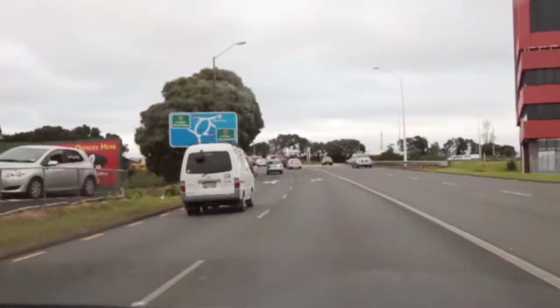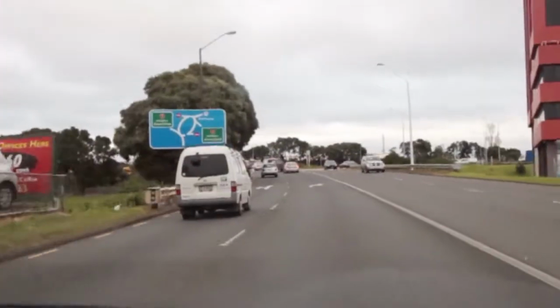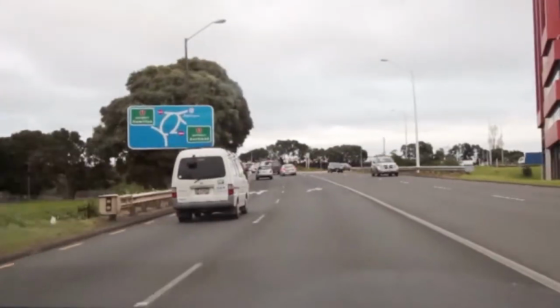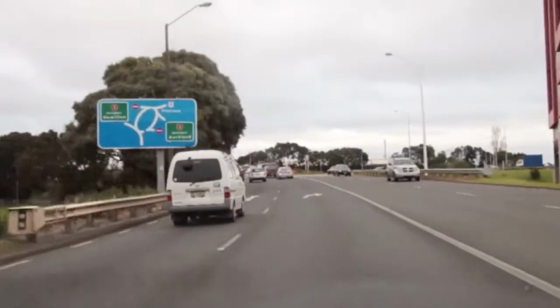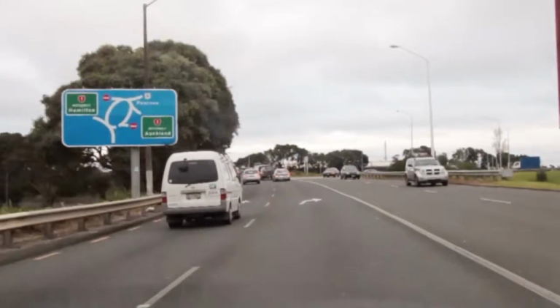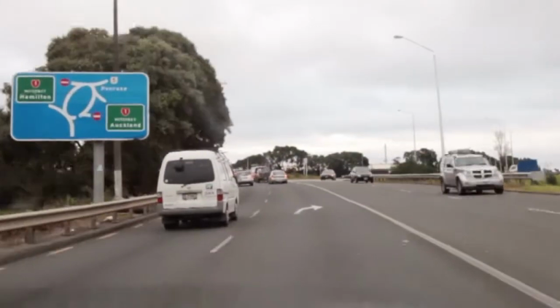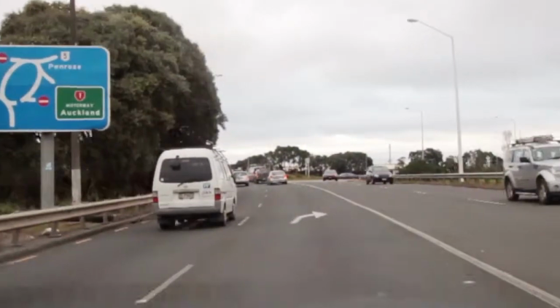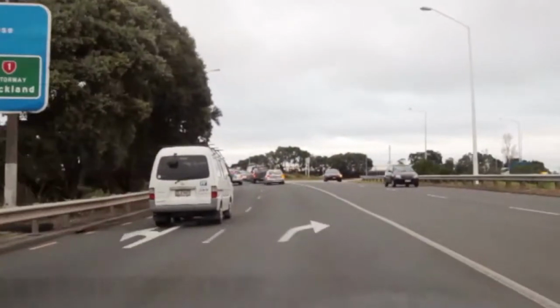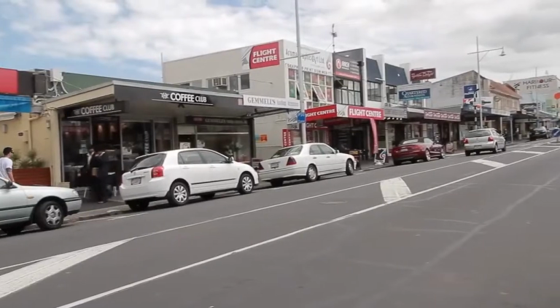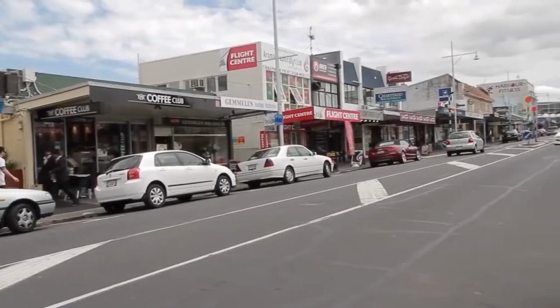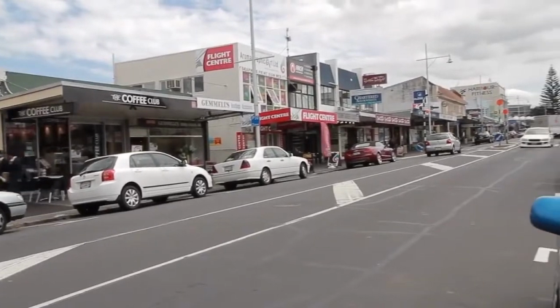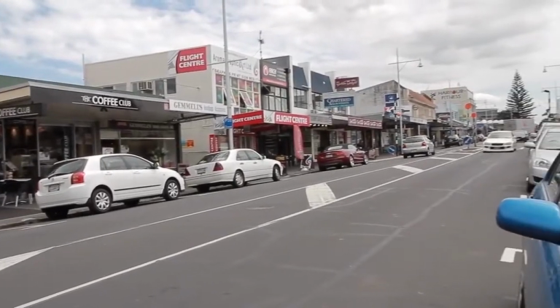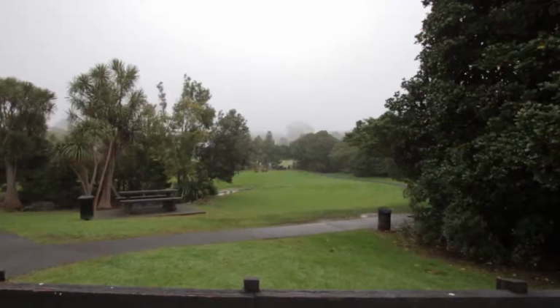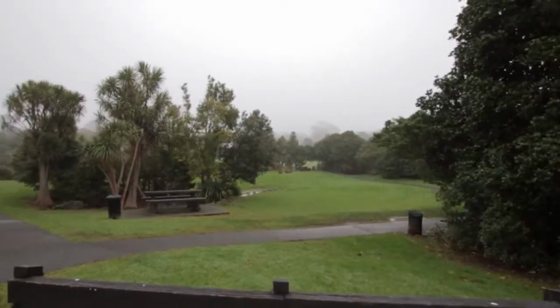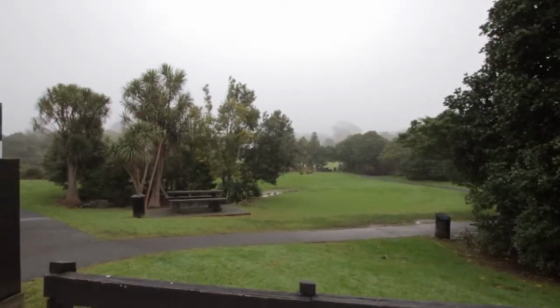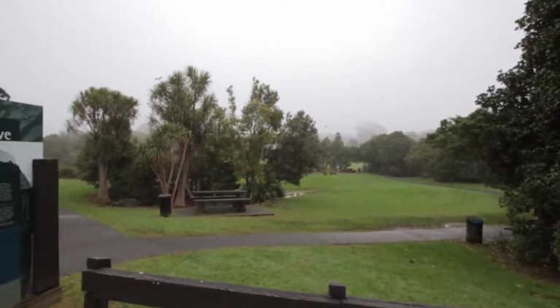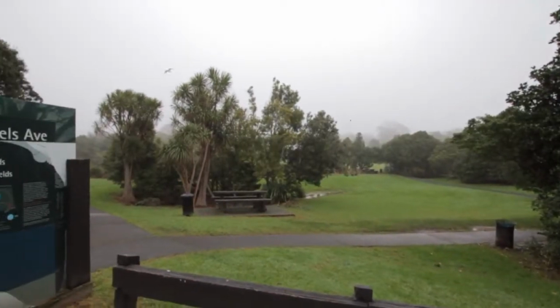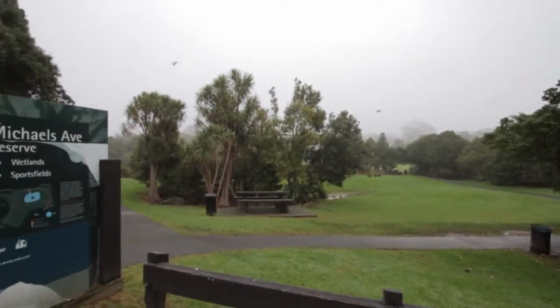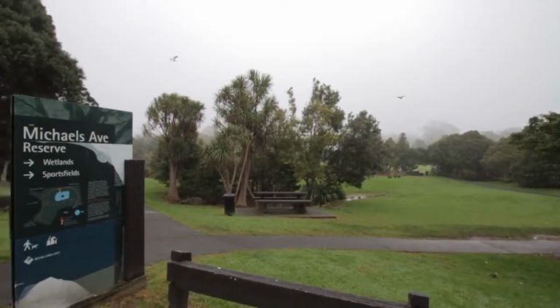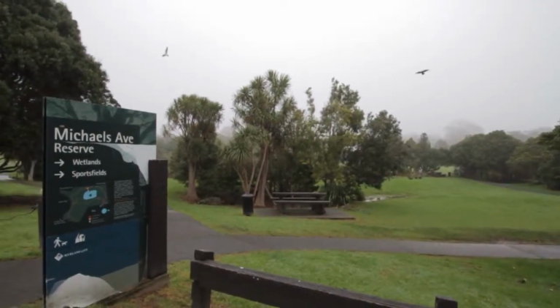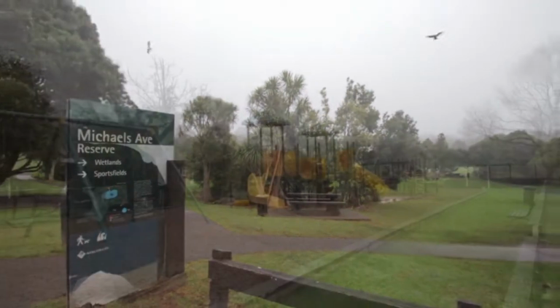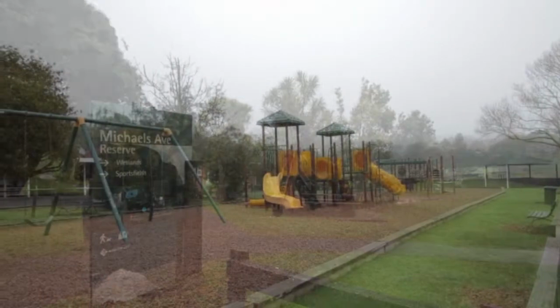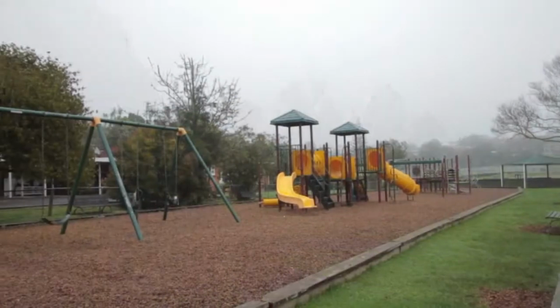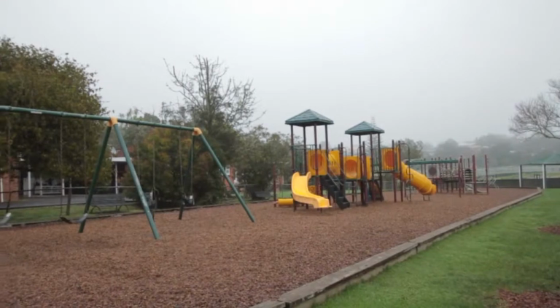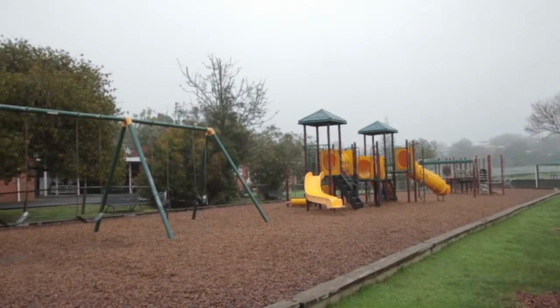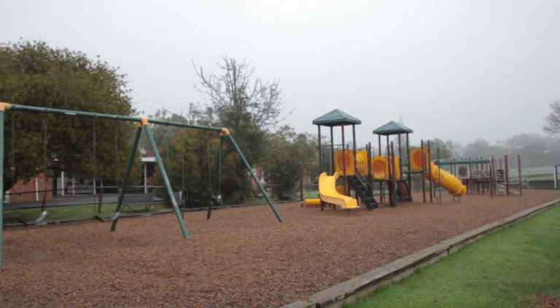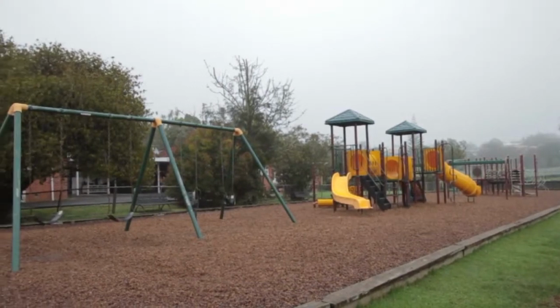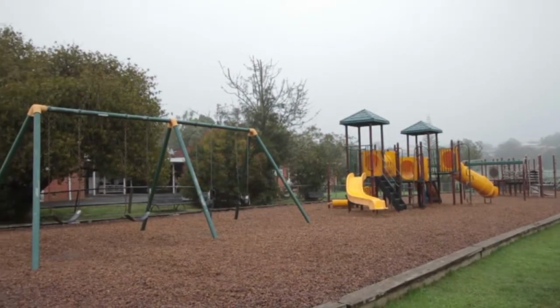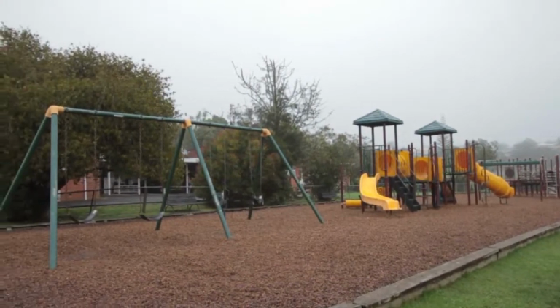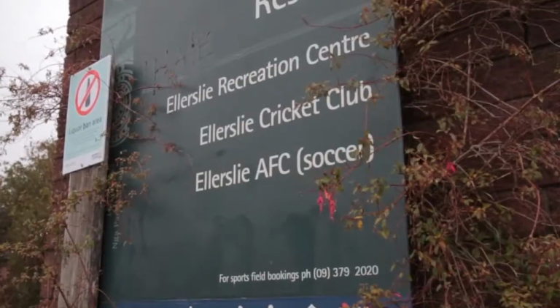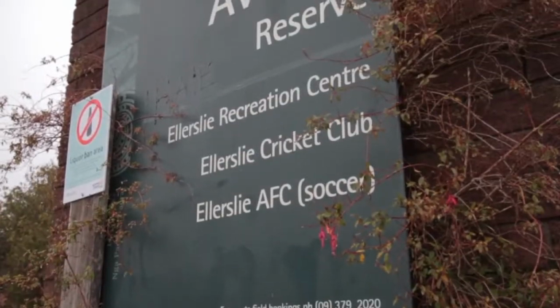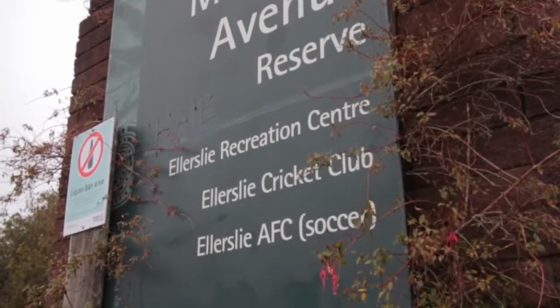This property is close to the motorway, transport, and the Ellerslie village. Also walking distance to Michaels Ave Park, the Steiner School, and the YMCA.